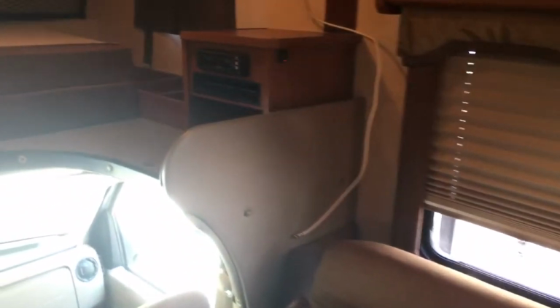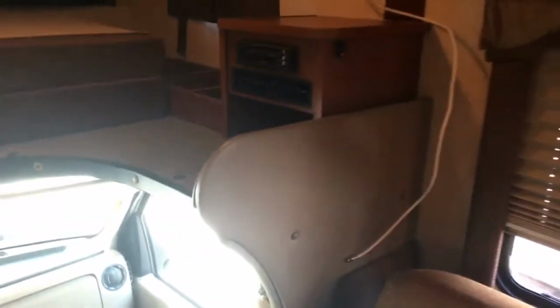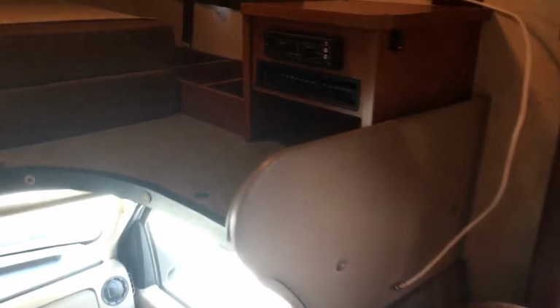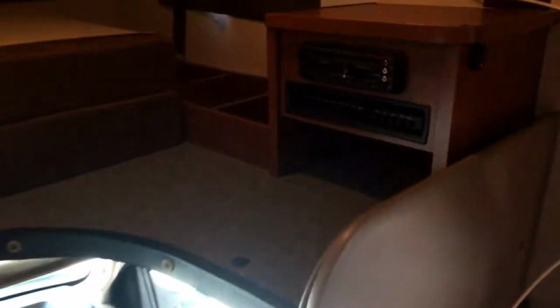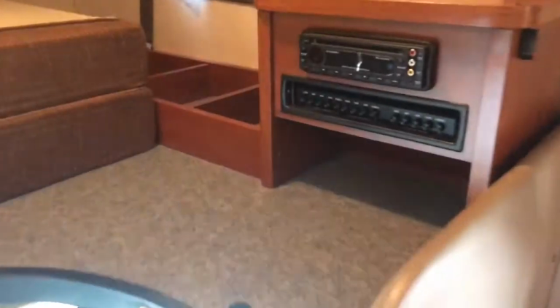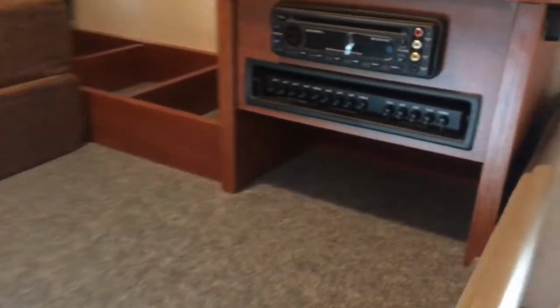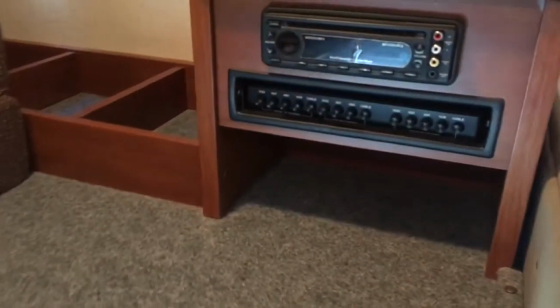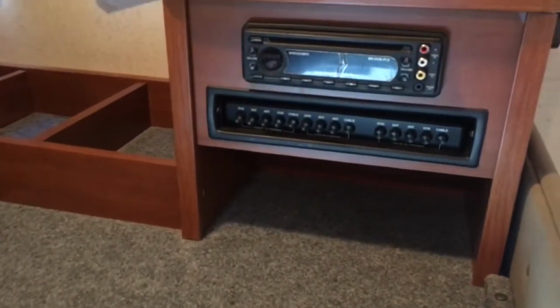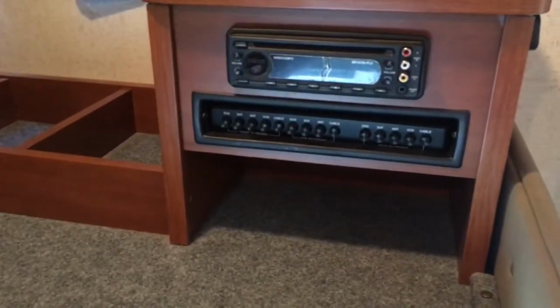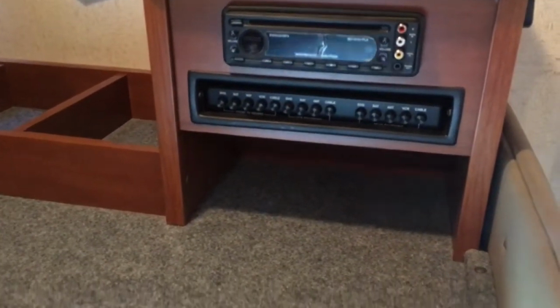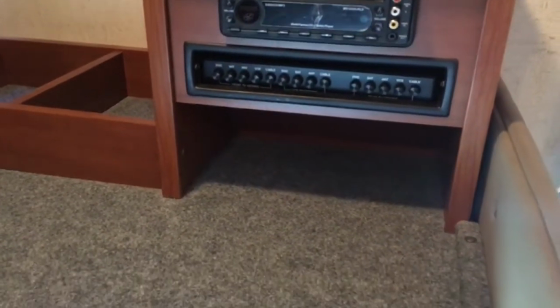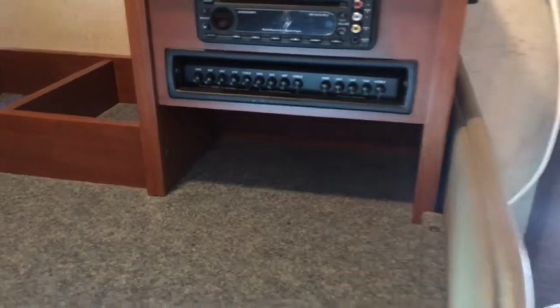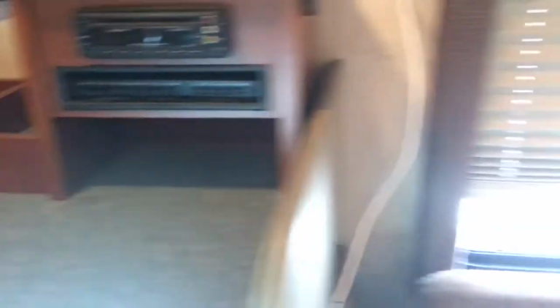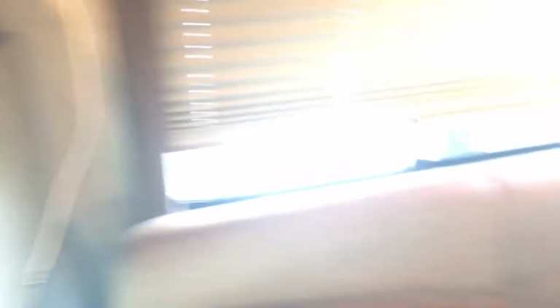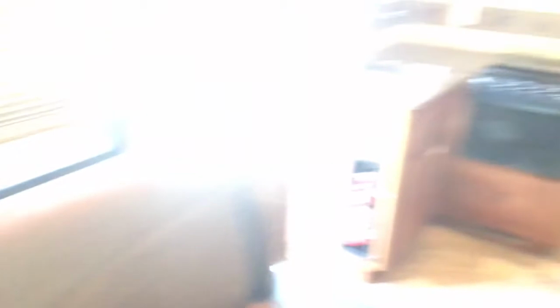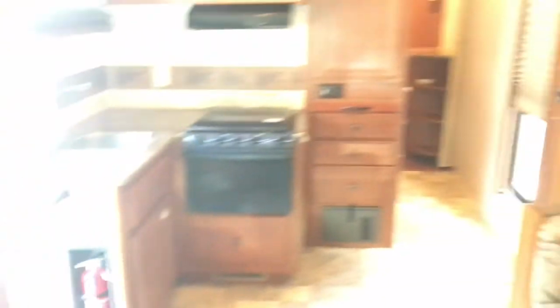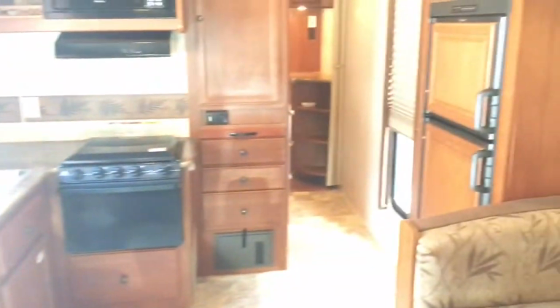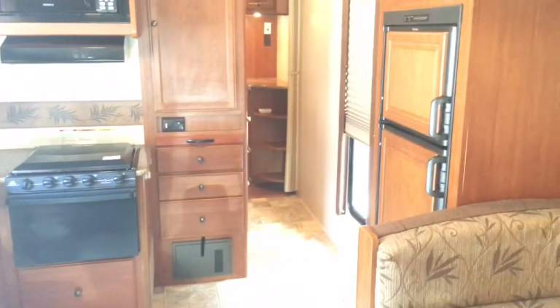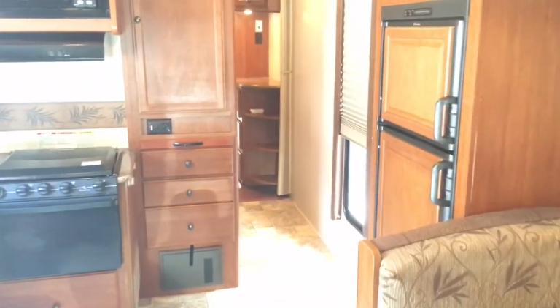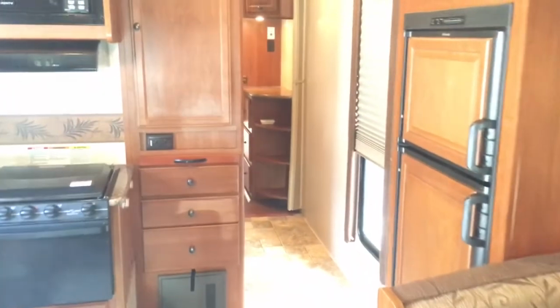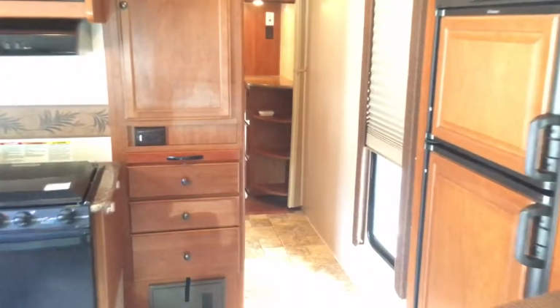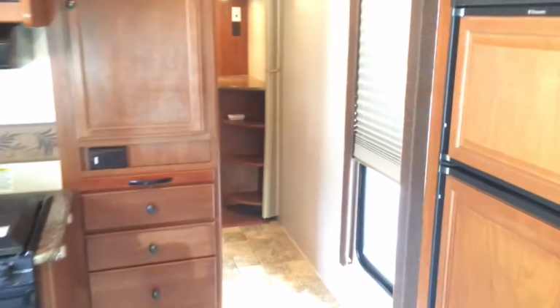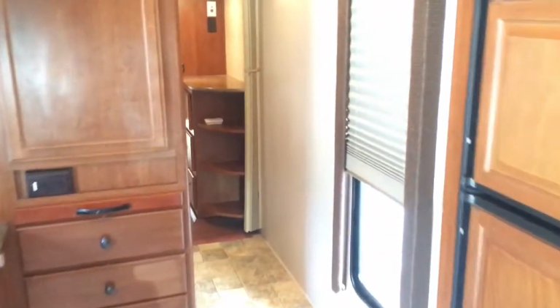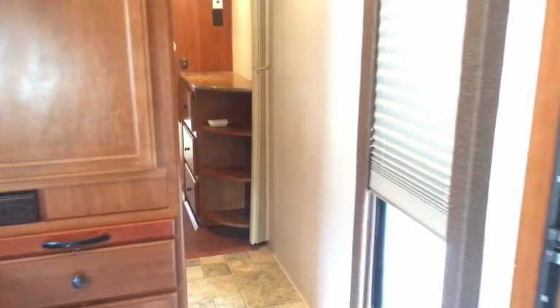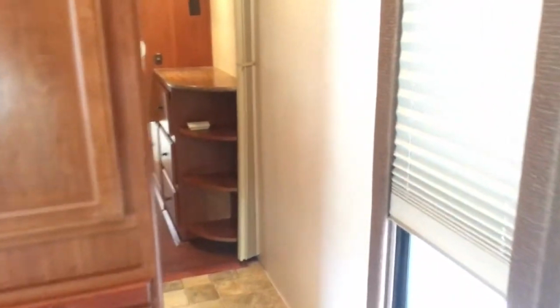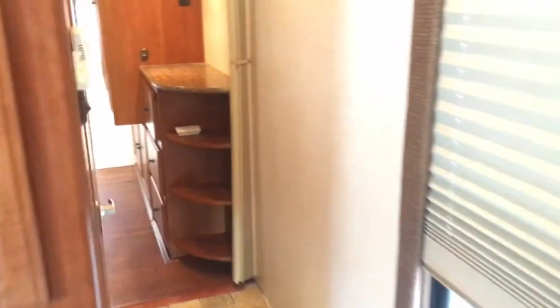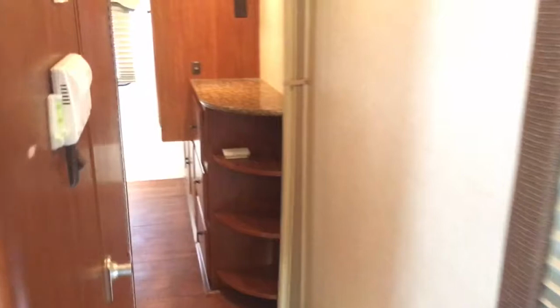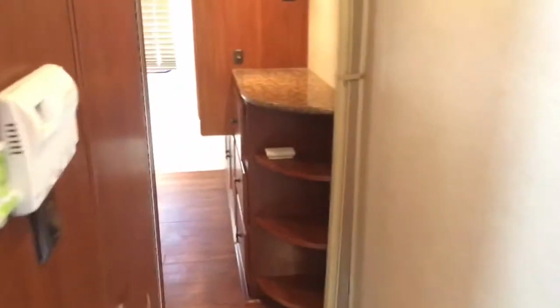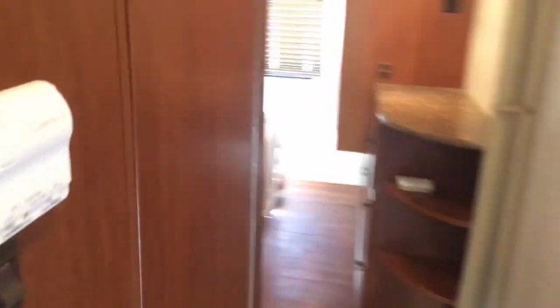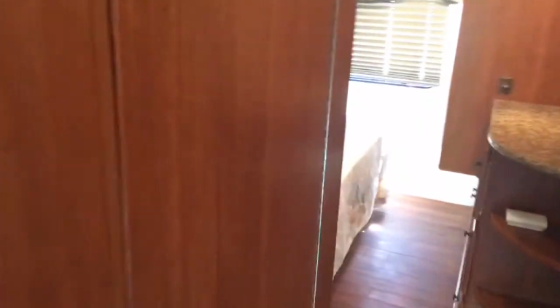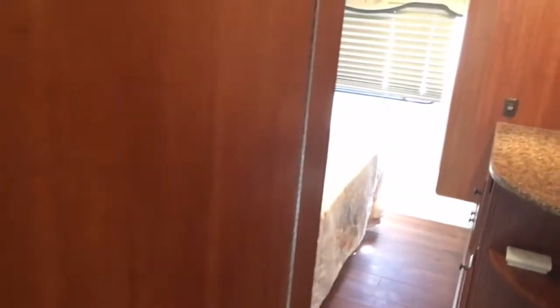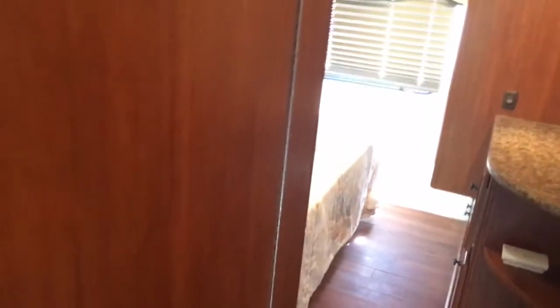Entertainment center over here with a DVD player. I'll walk you back through the bedroom and bathroom area.